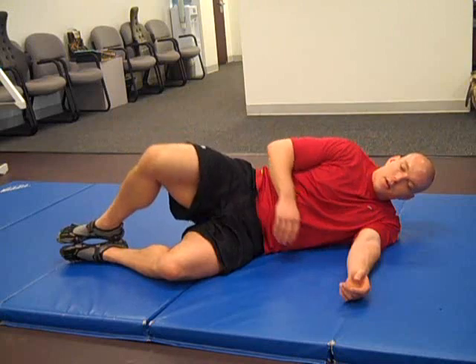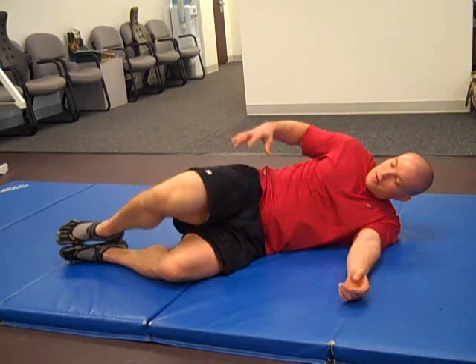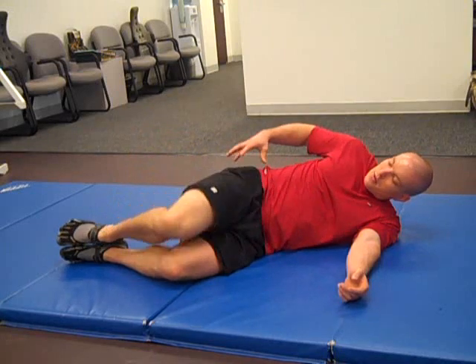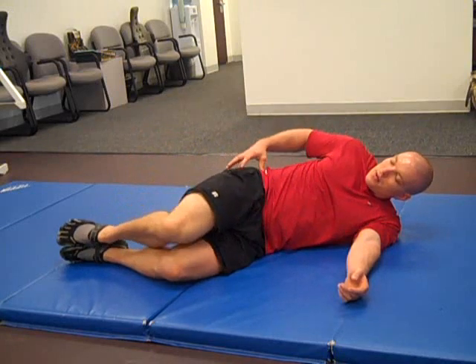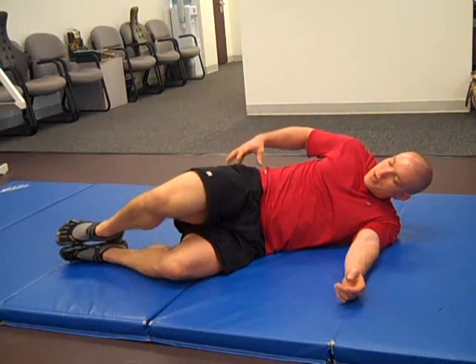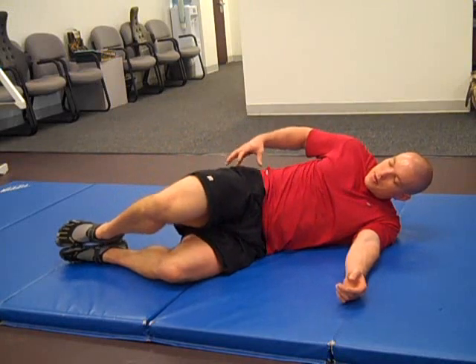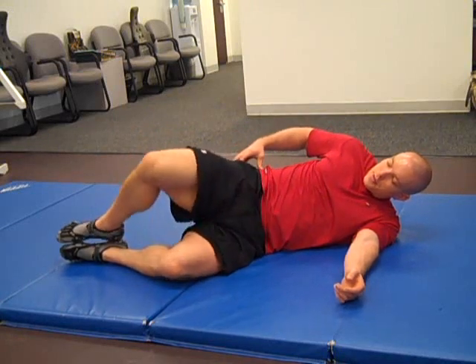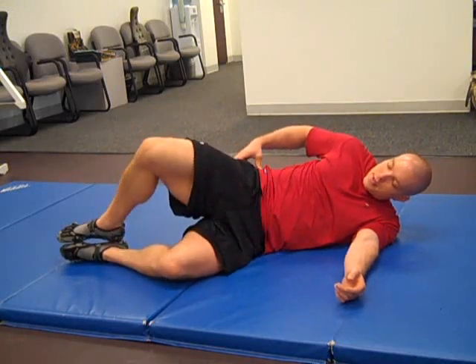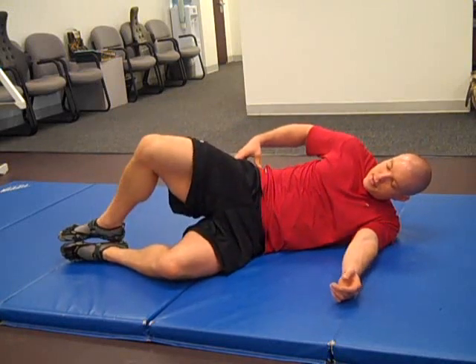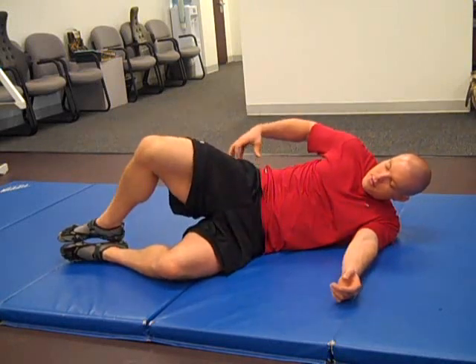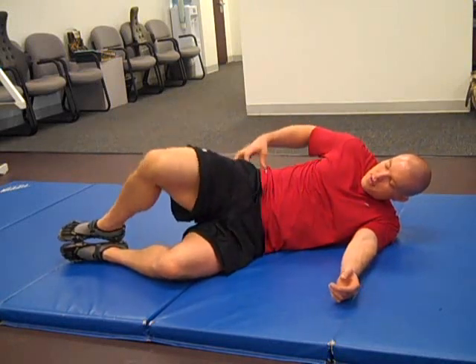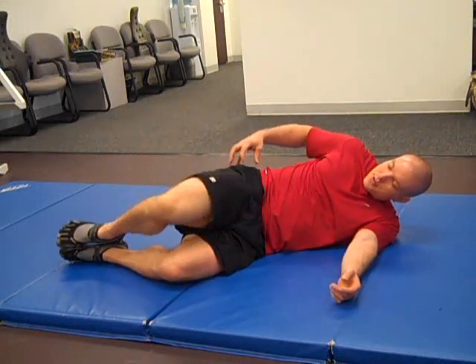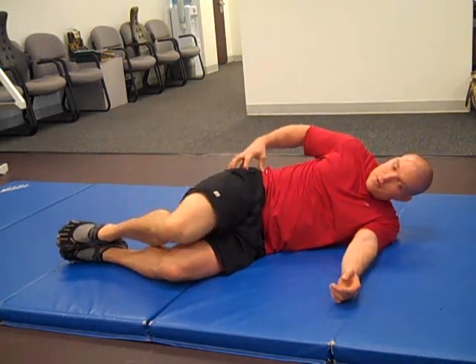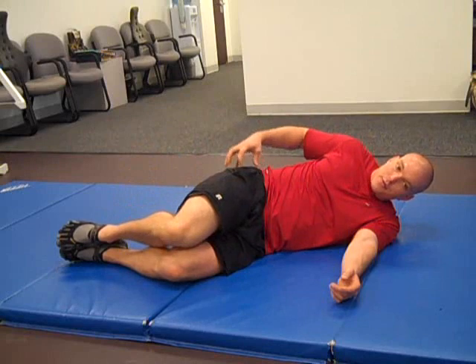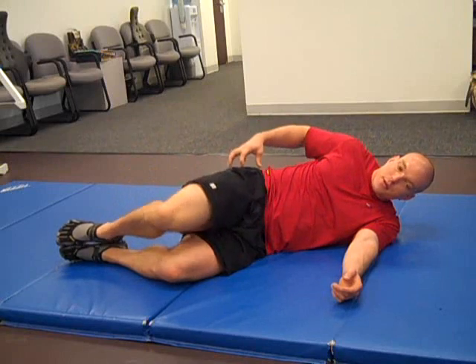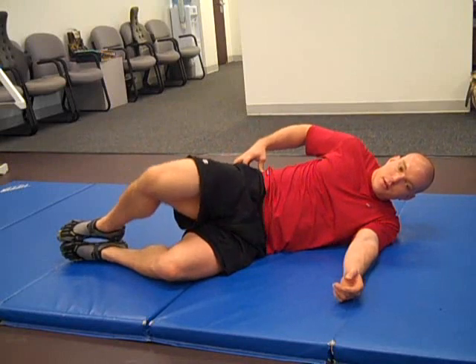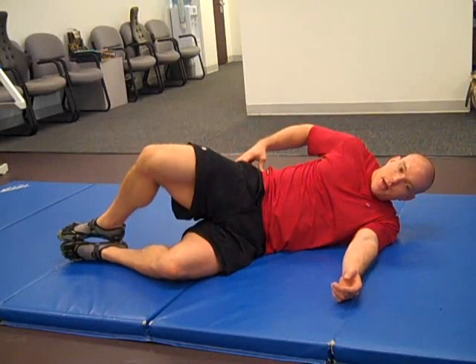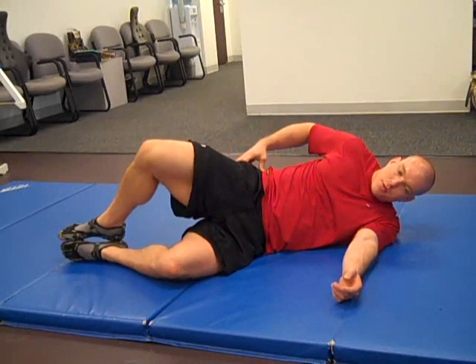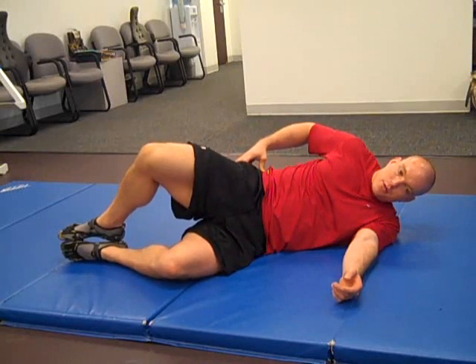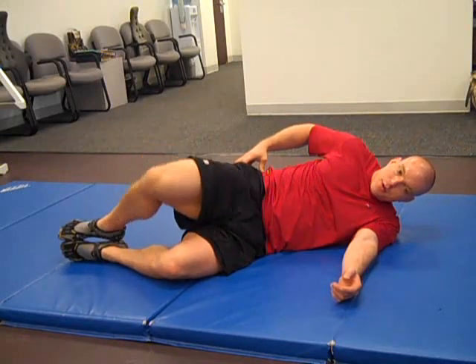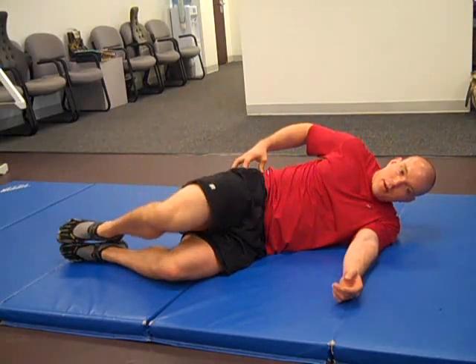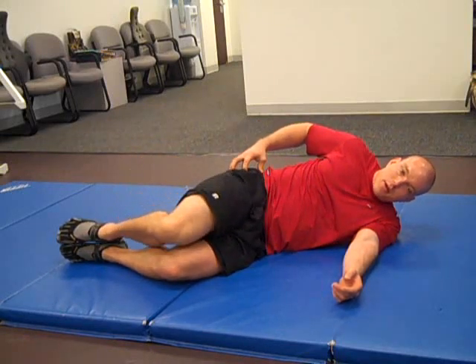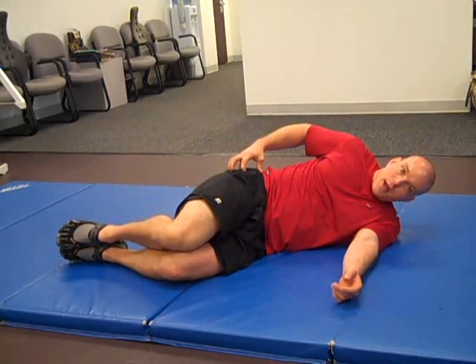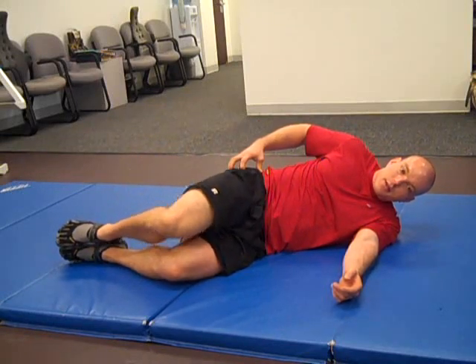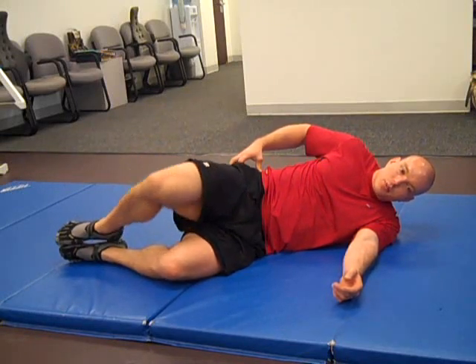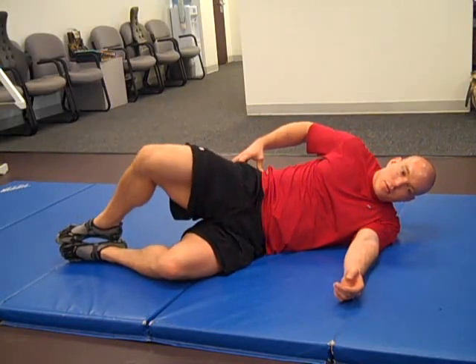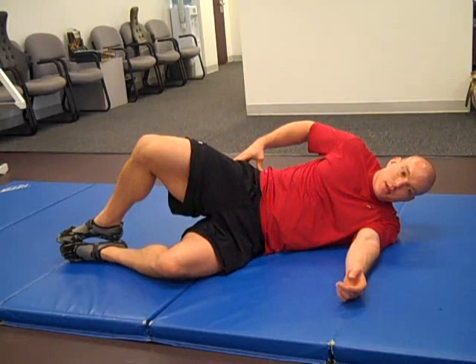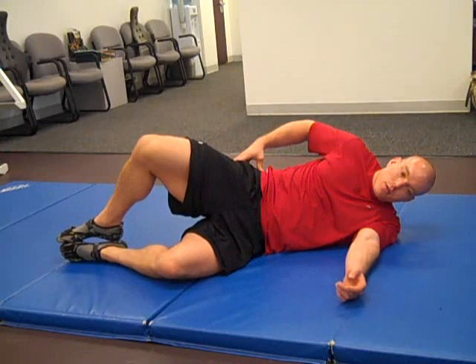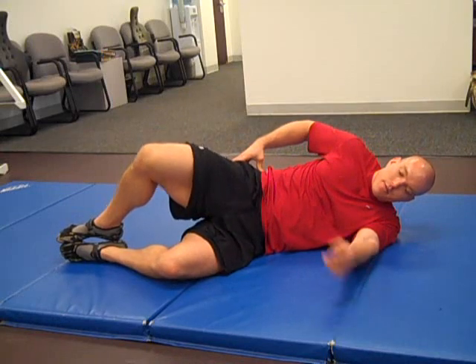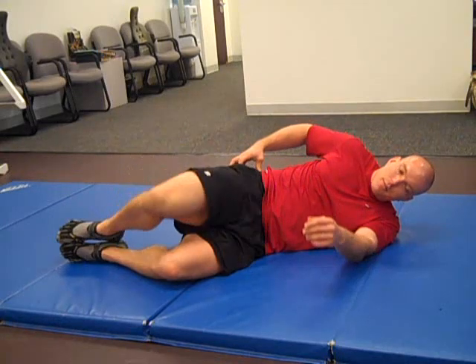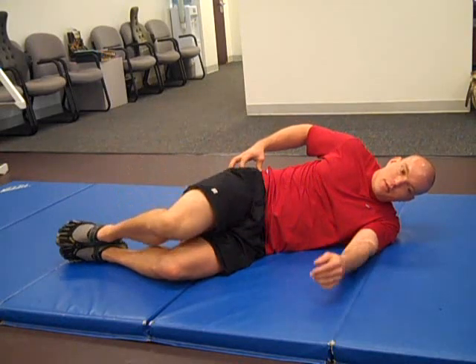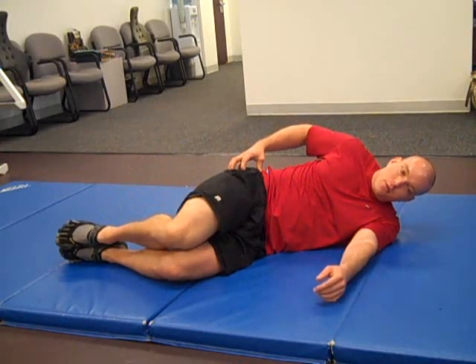While doing it, your hip should stay still, and you should feel muscles high up on the gluteal area contracting to pull the knee away from the floor.